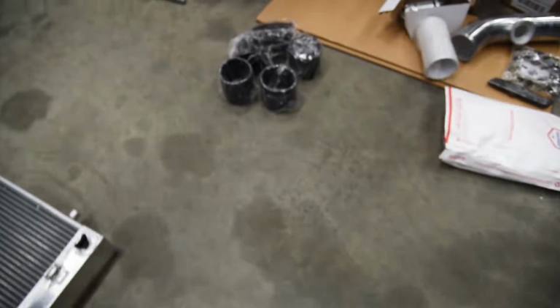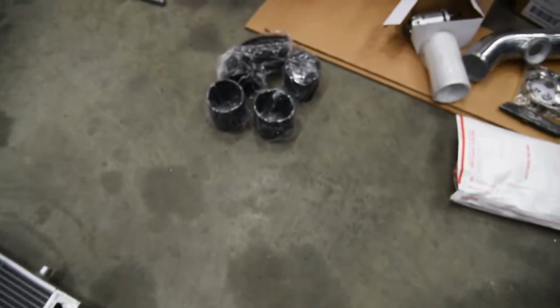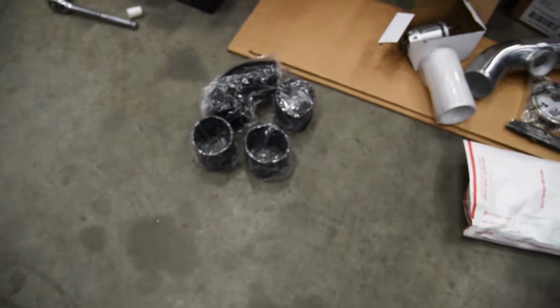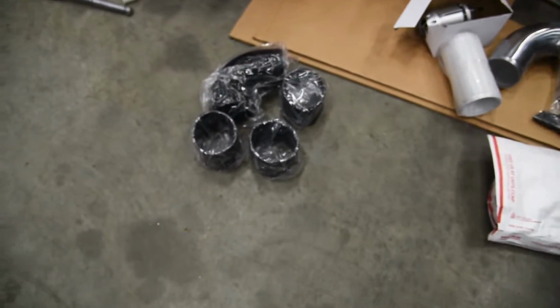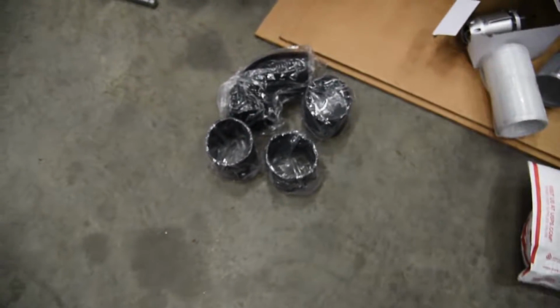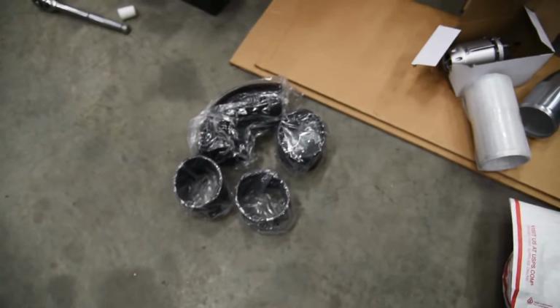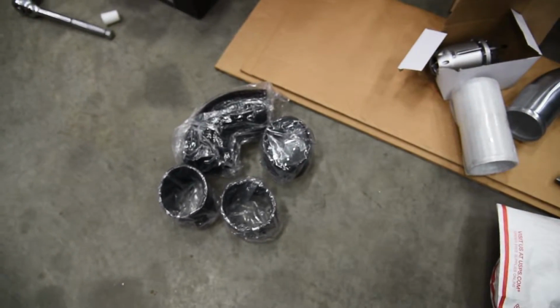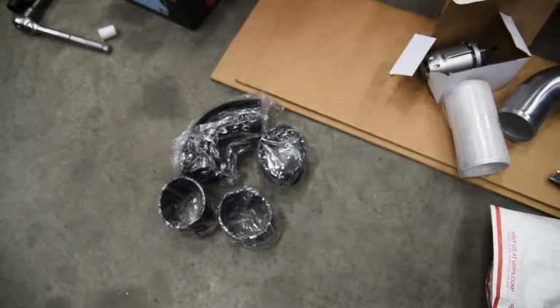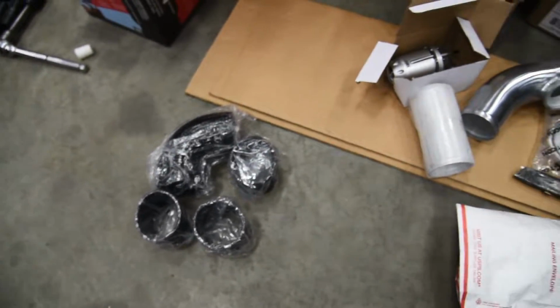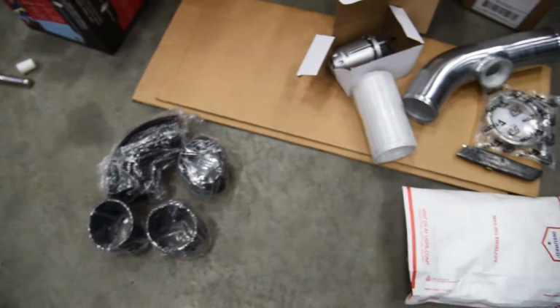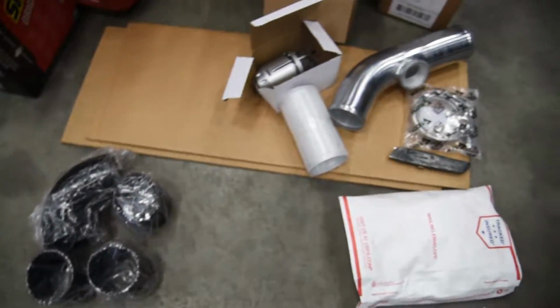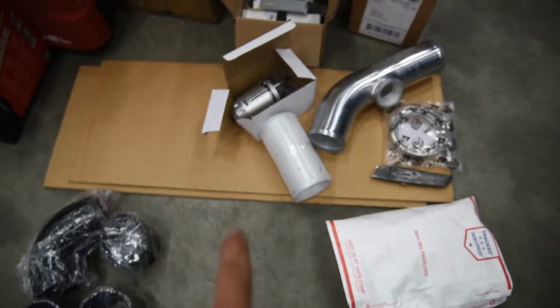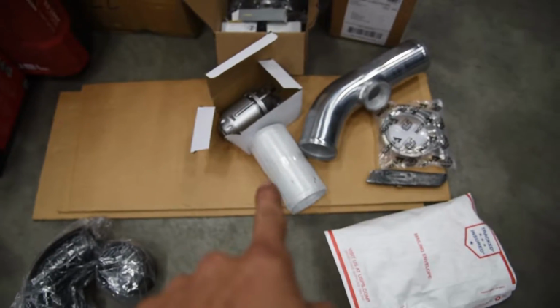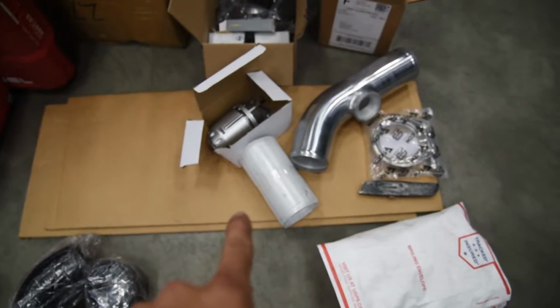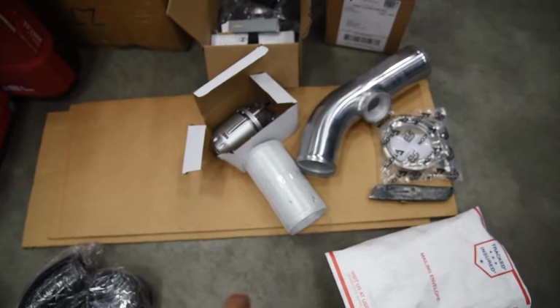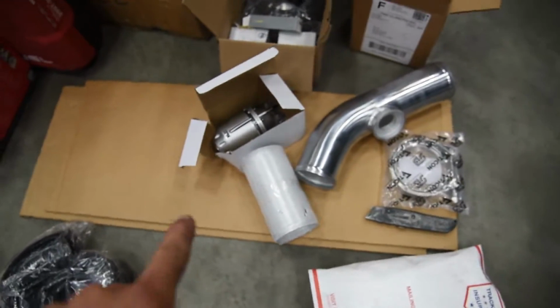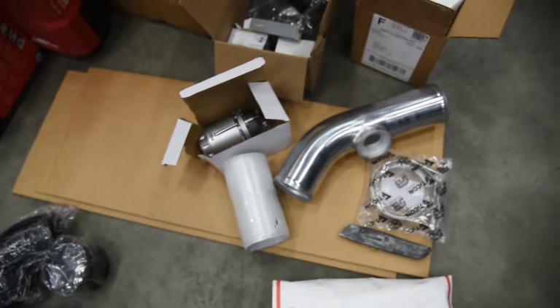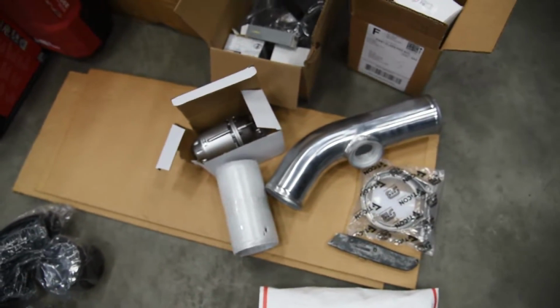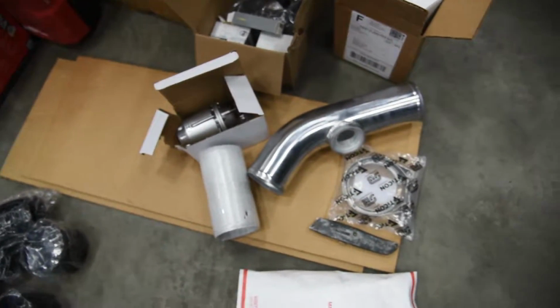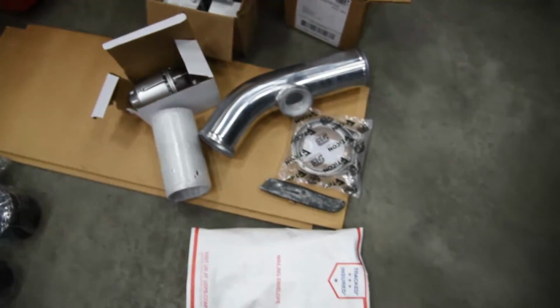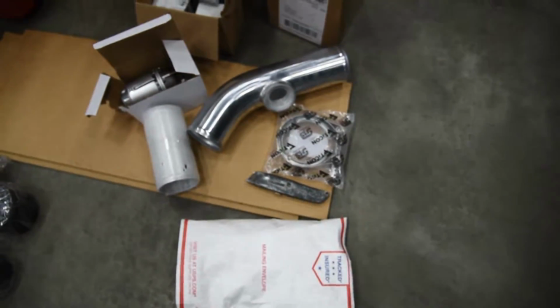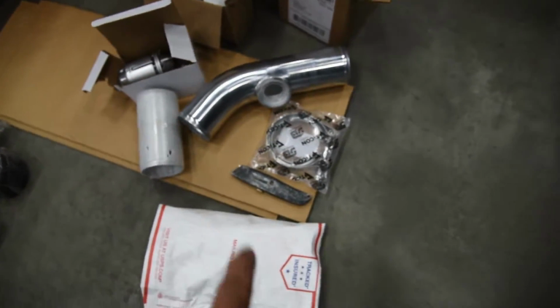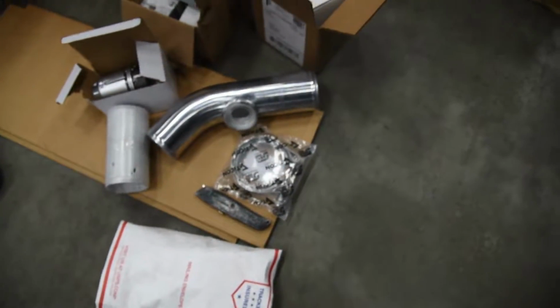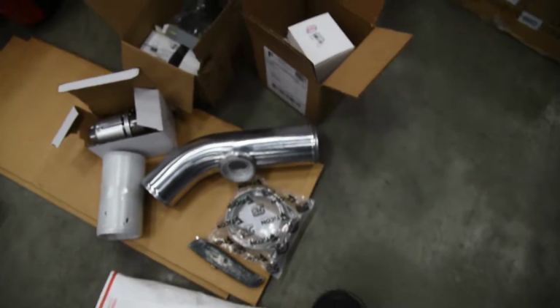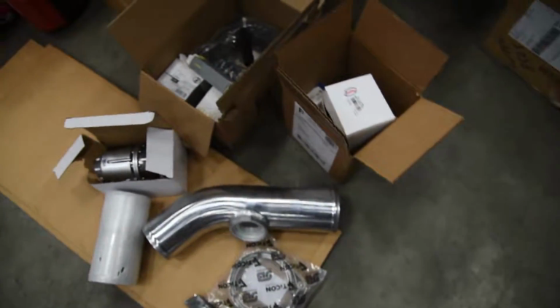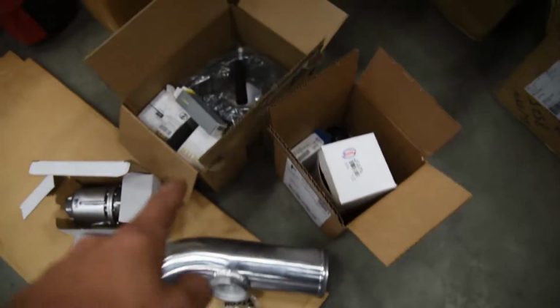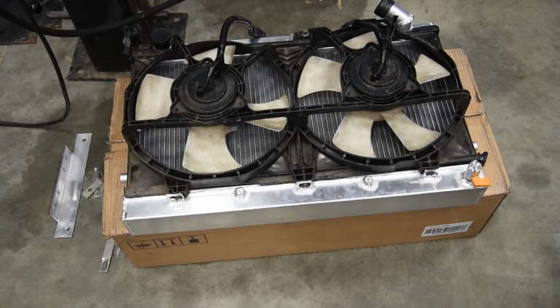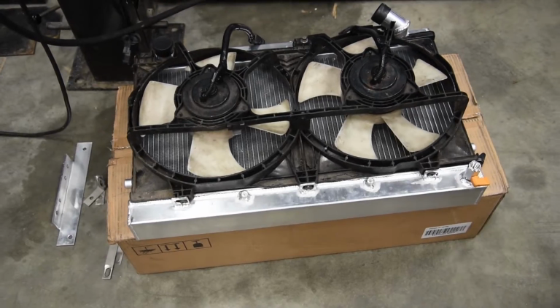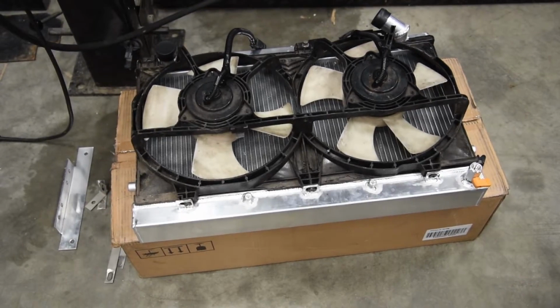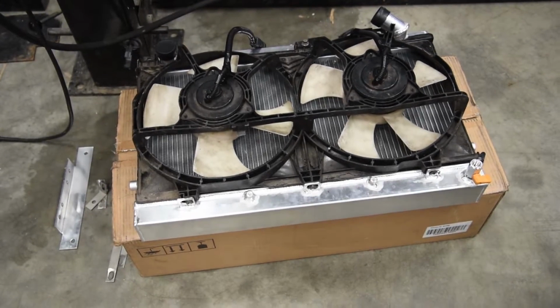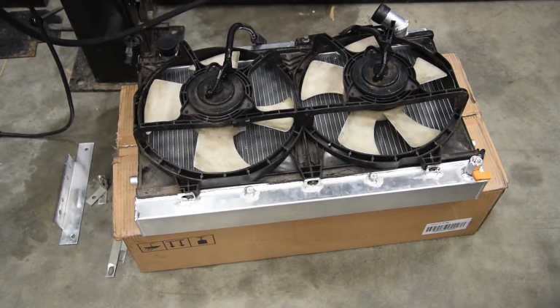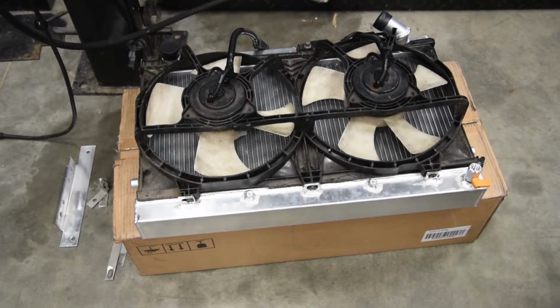We also got our elbows for all the intercooler piping, the blow-off valve, and a v-band clamp for the turbo.